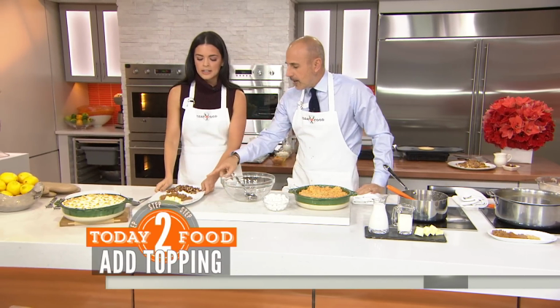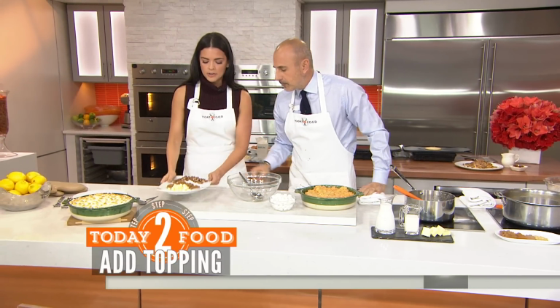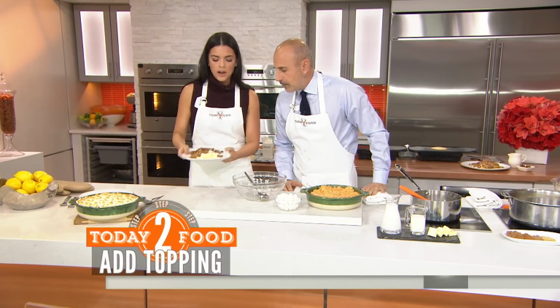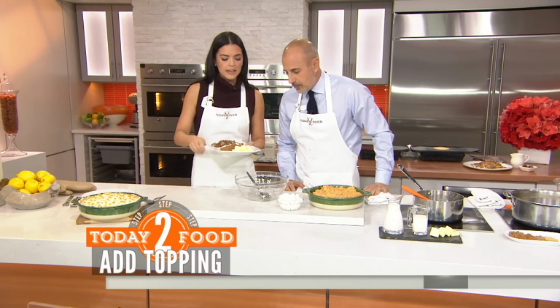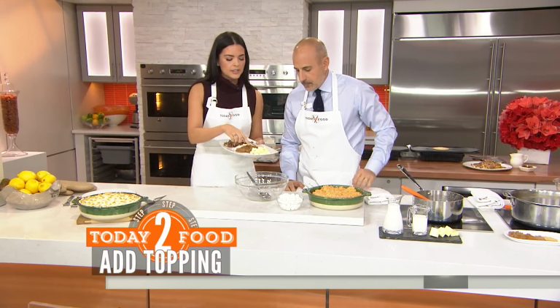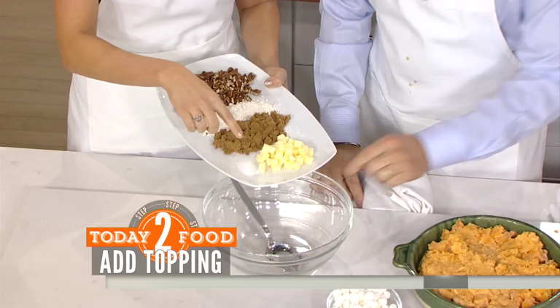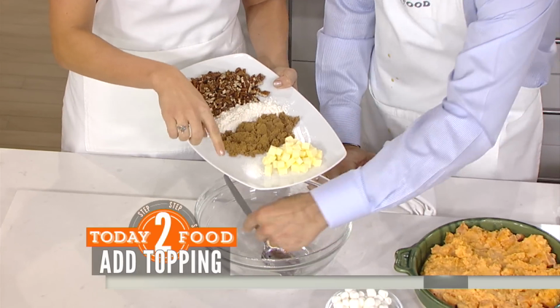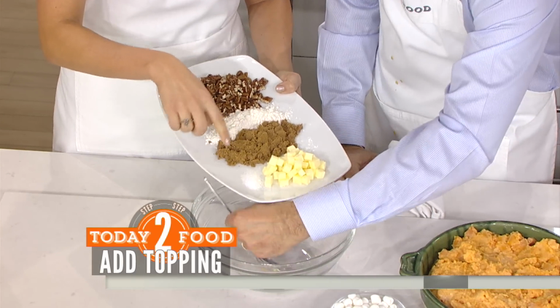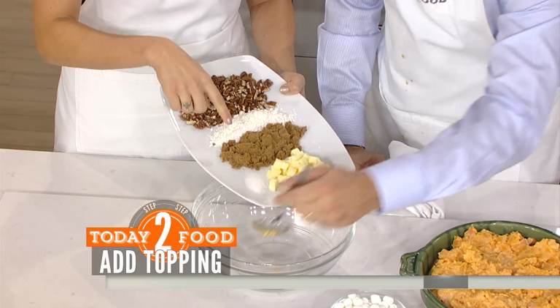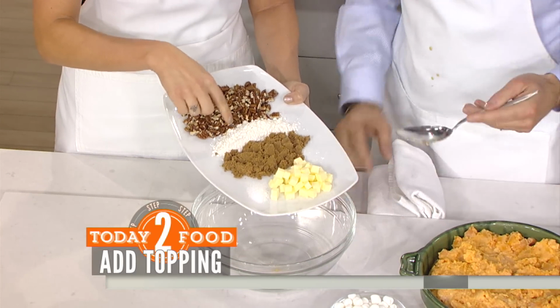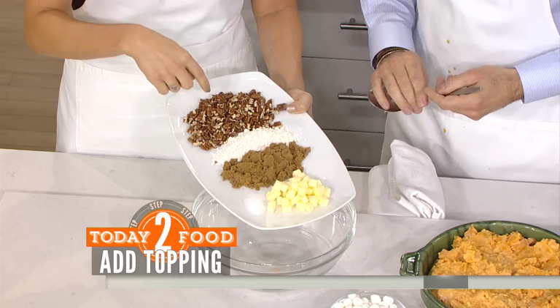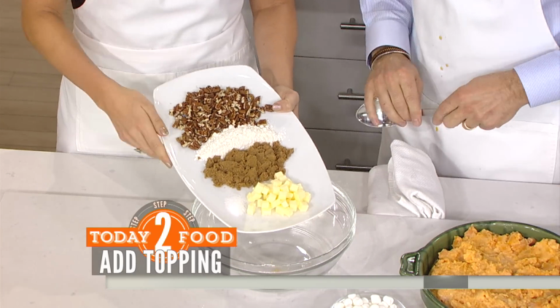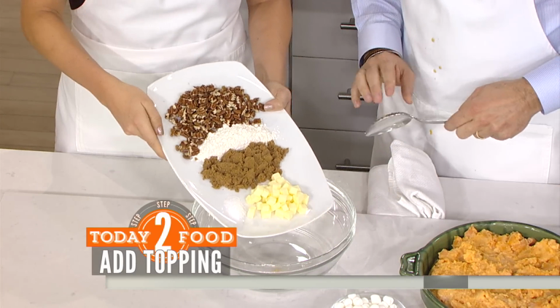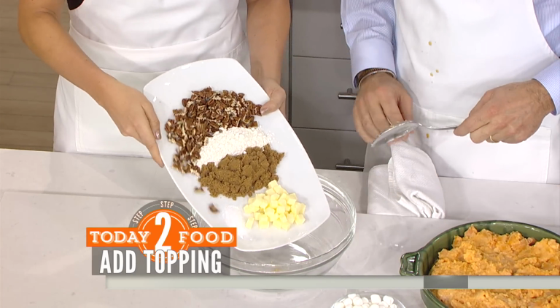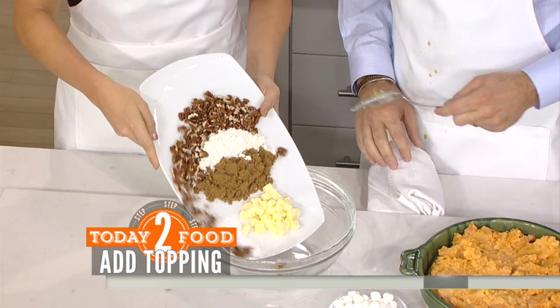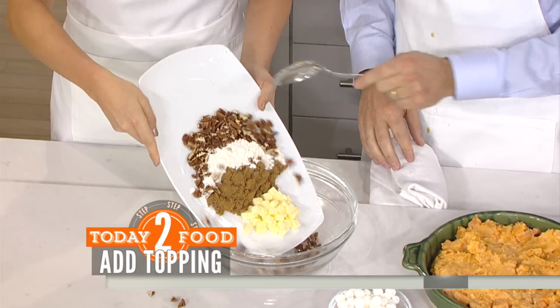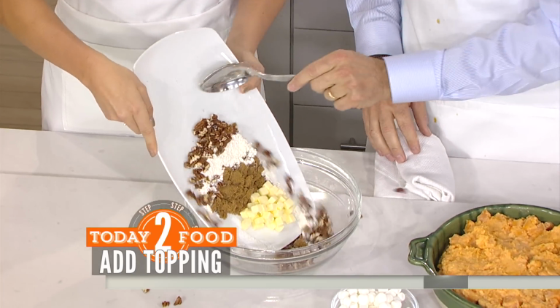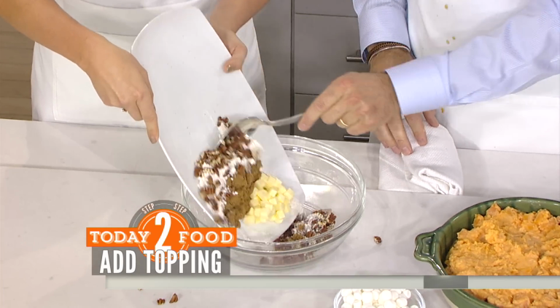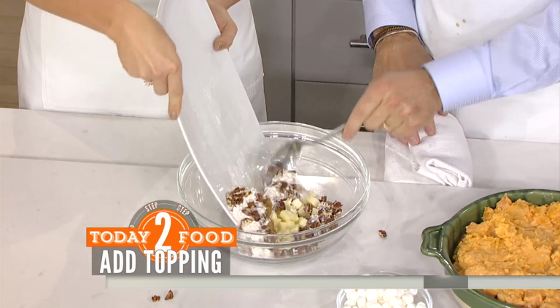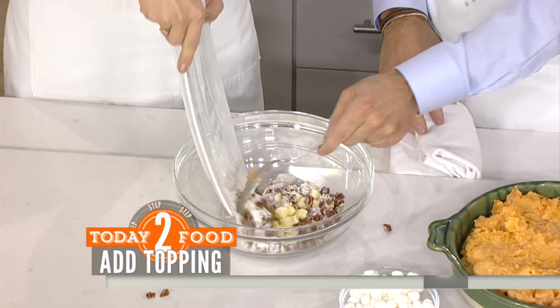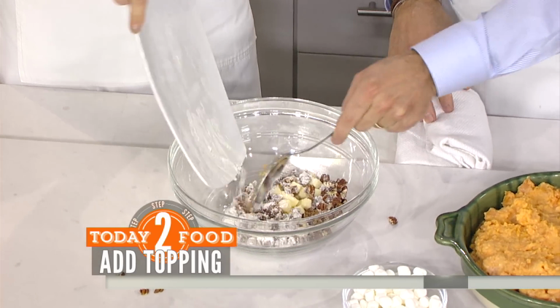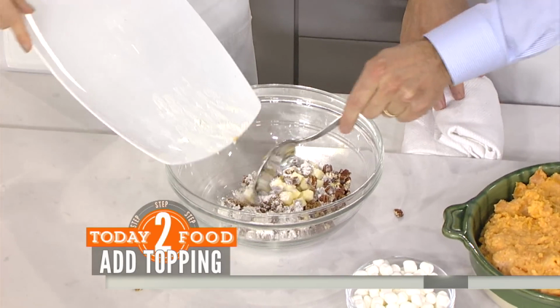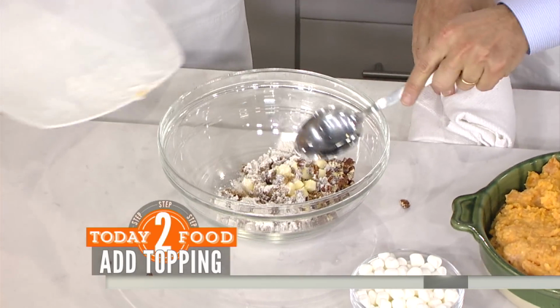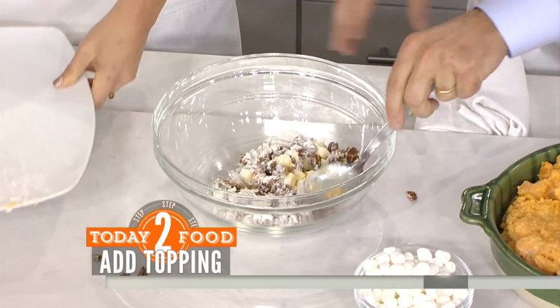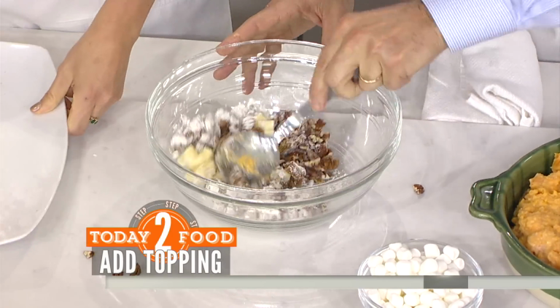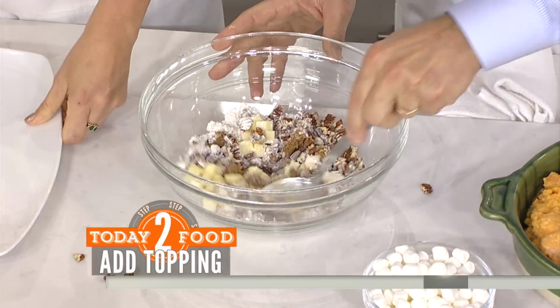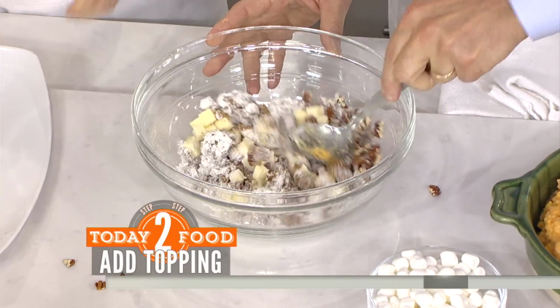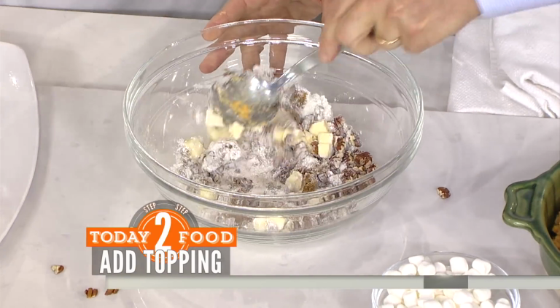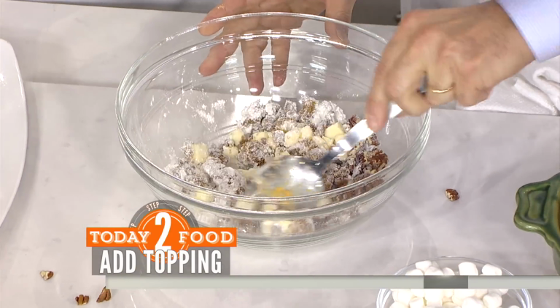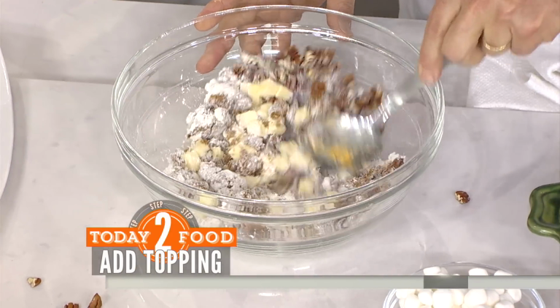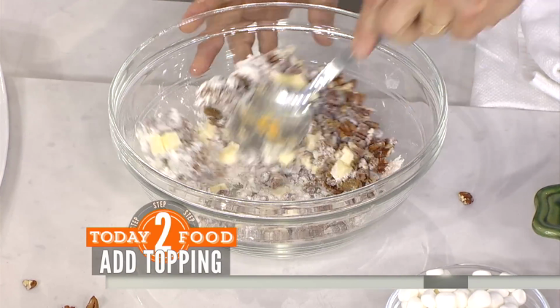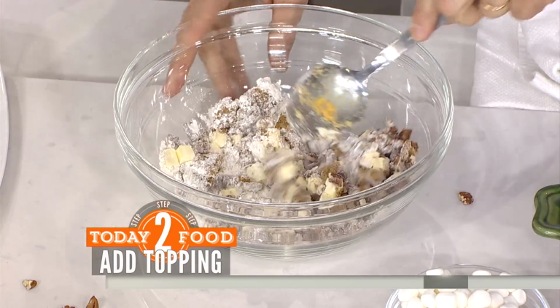The topping is cold butter, salt, brown sugar, flour, and pecans. You can substitute other nuts if you like. Just mix it all together and then we're going to put it on top of the casserole.